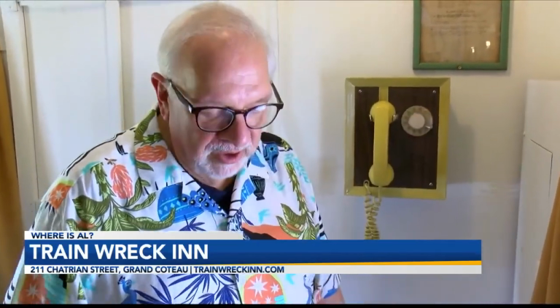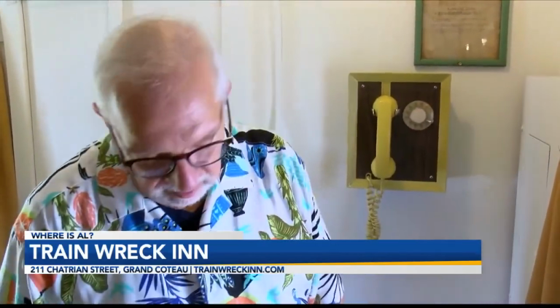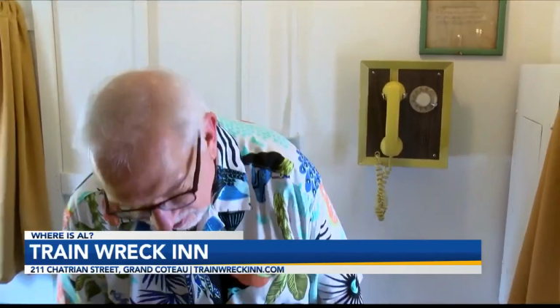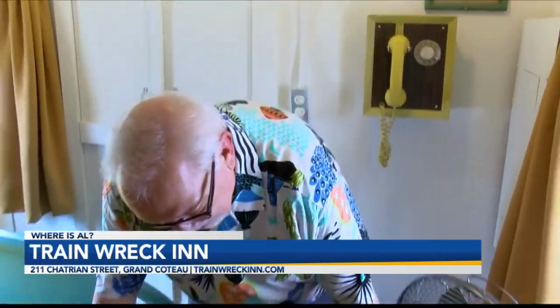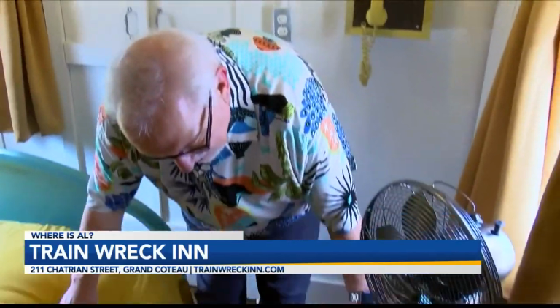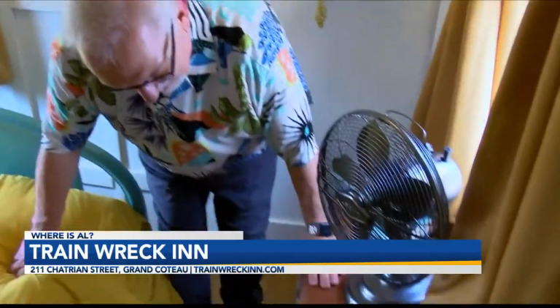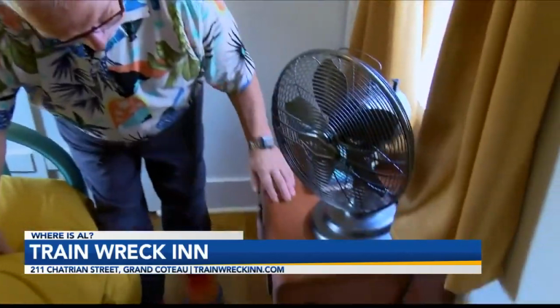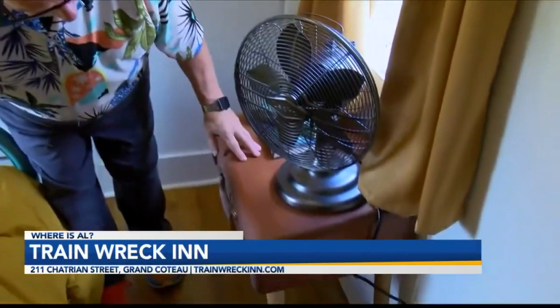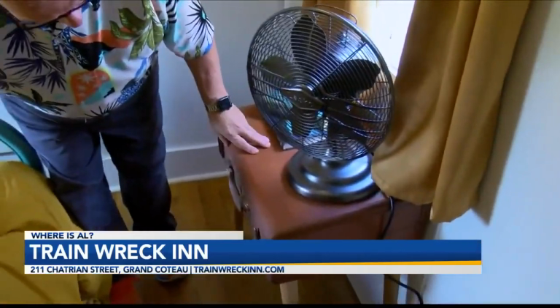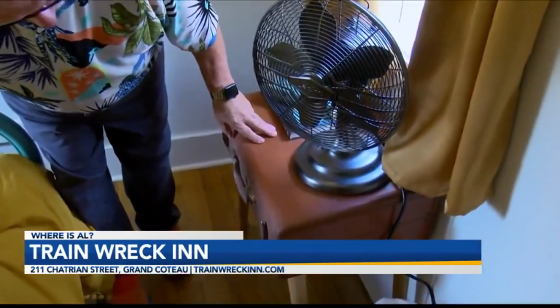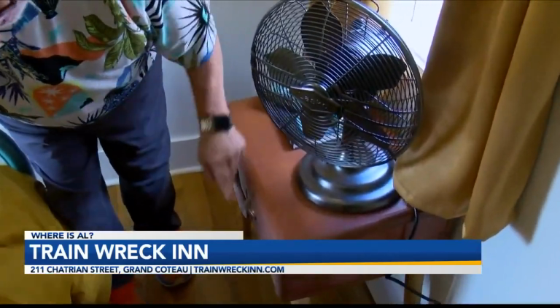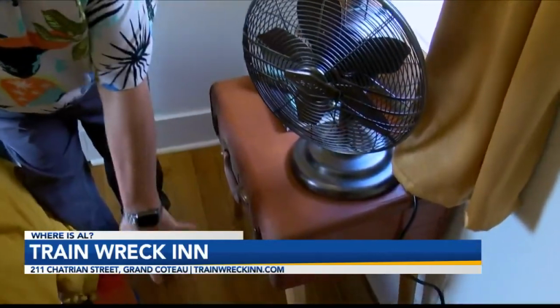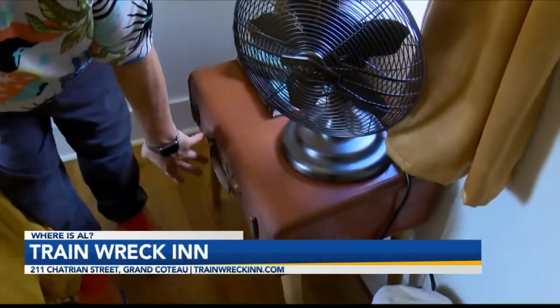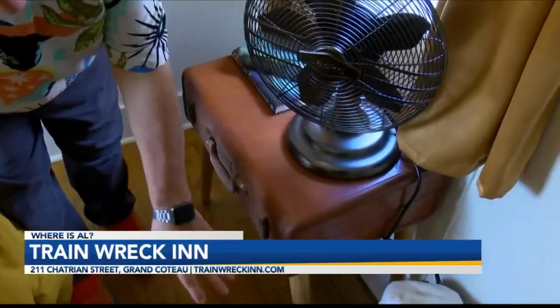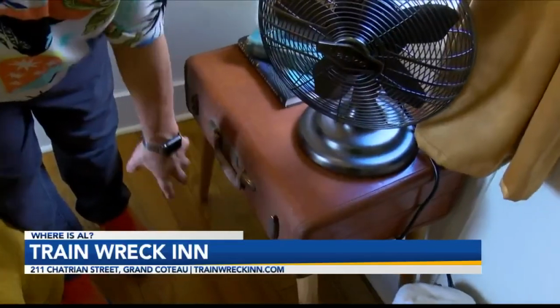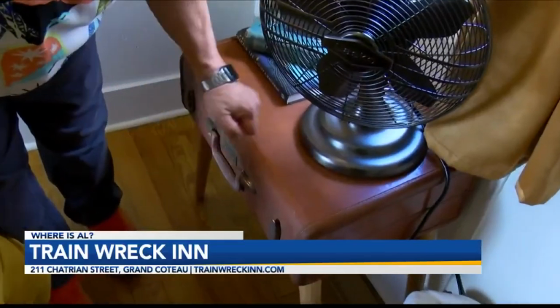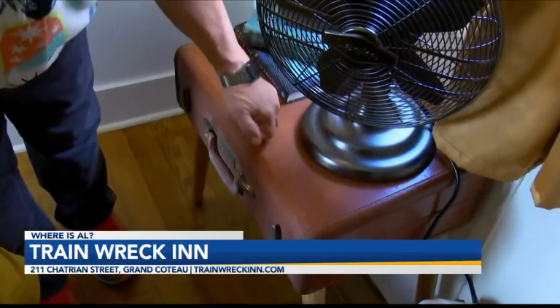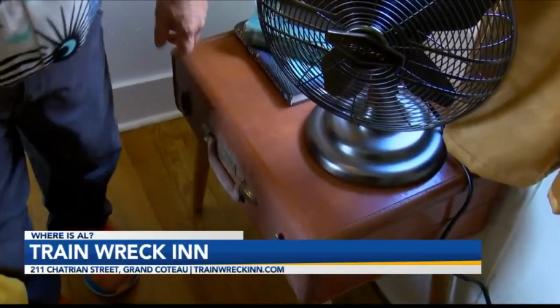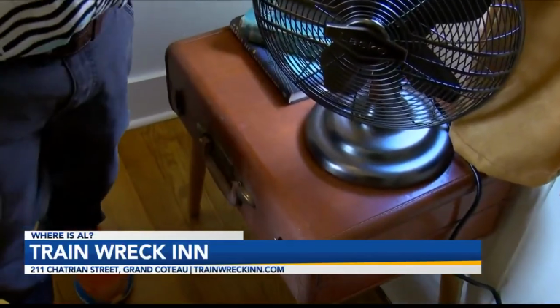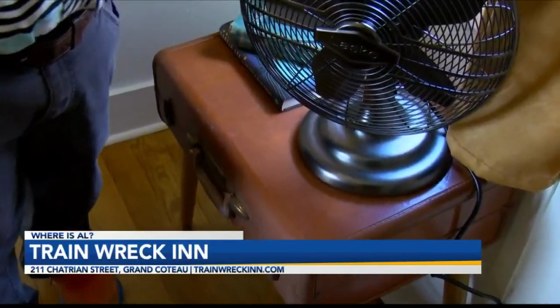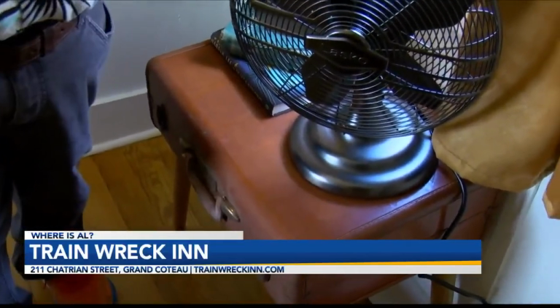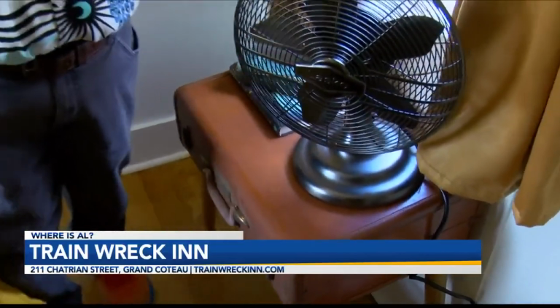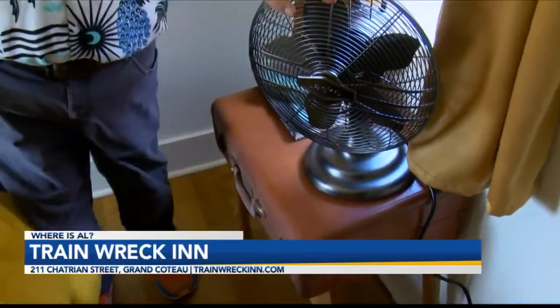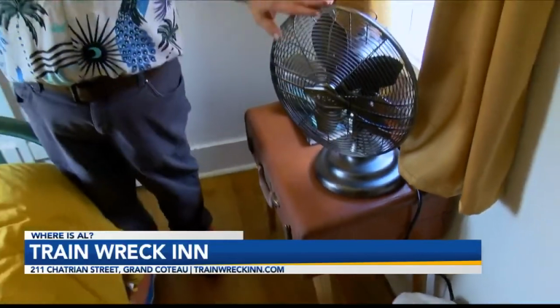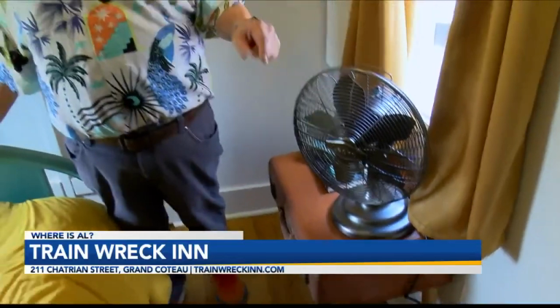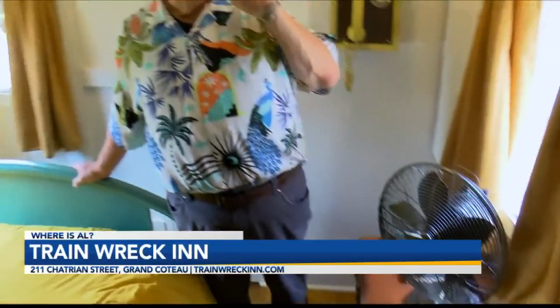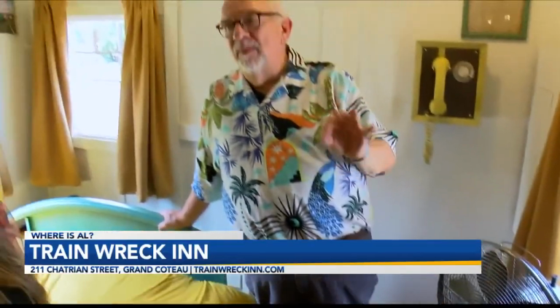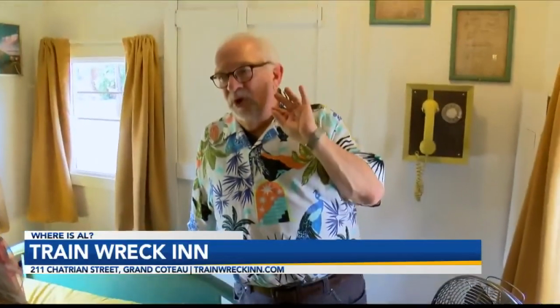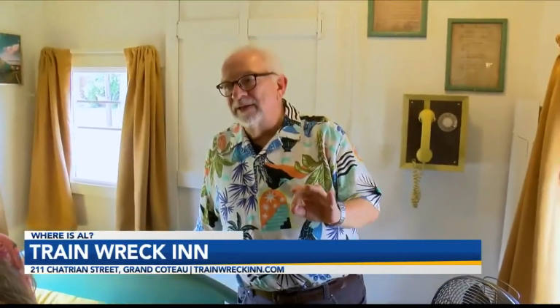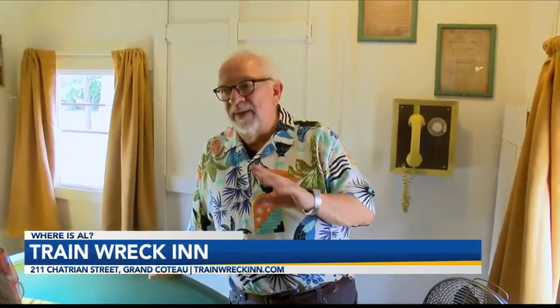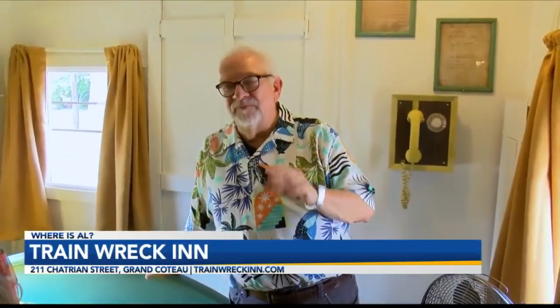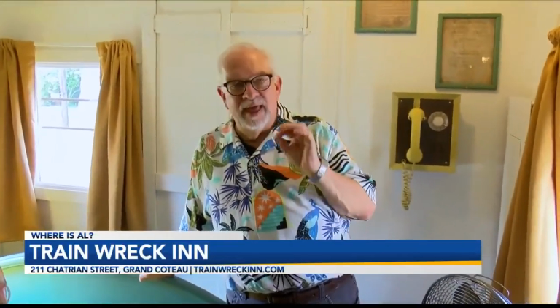Now the other thing I love — look at this. This is a leather Samsonite suitcase that Carly so smartly put legs on and made a table out of. Love these. Love the retro fan. This is a great place to come, go back in time, have some fun, relax.